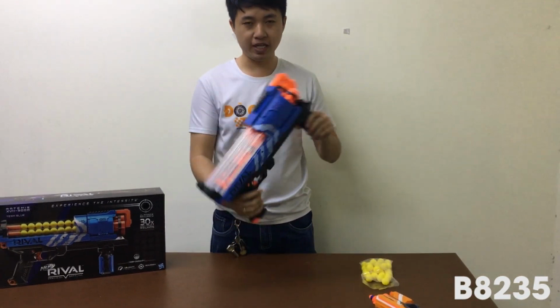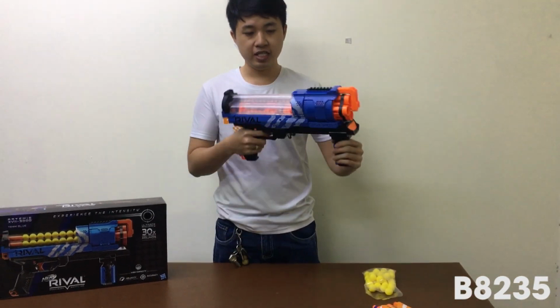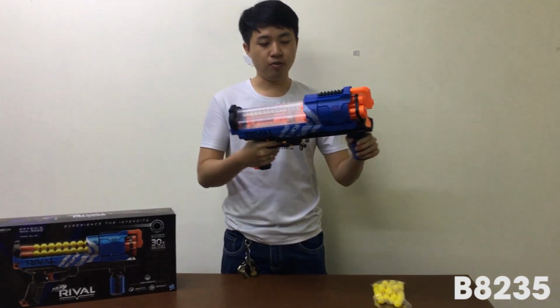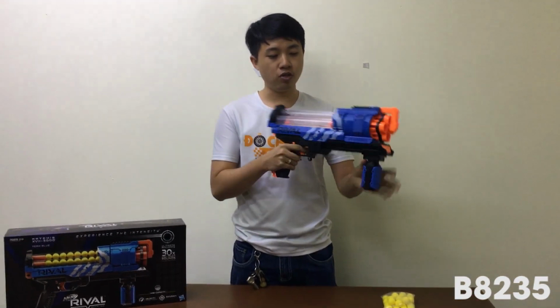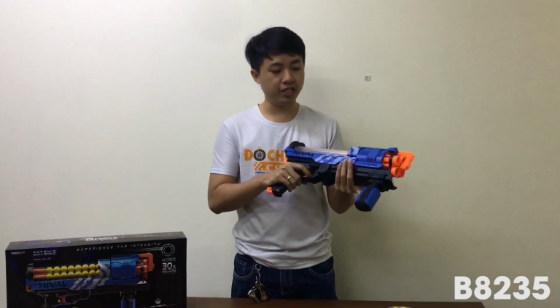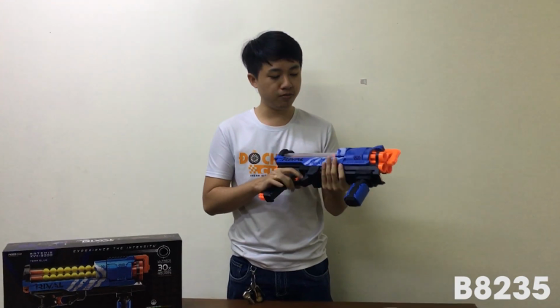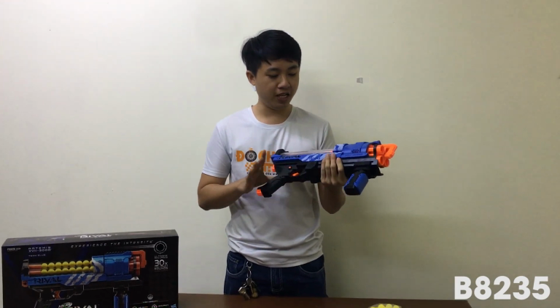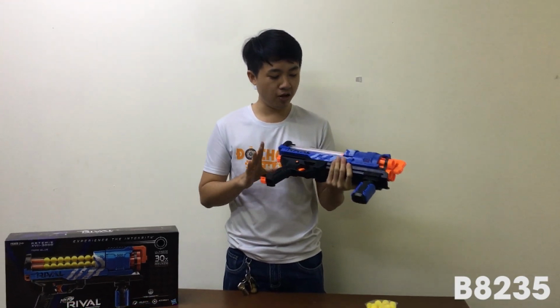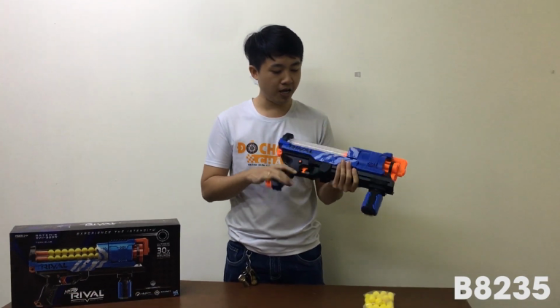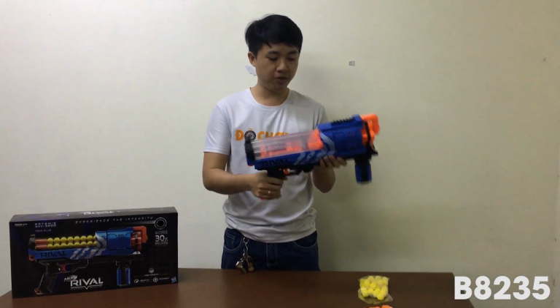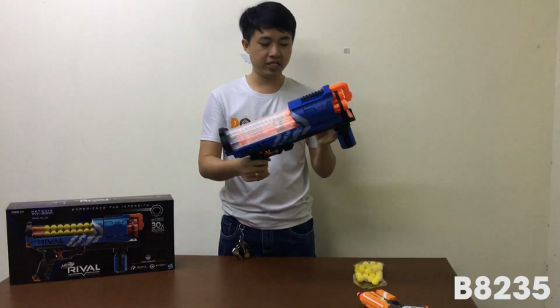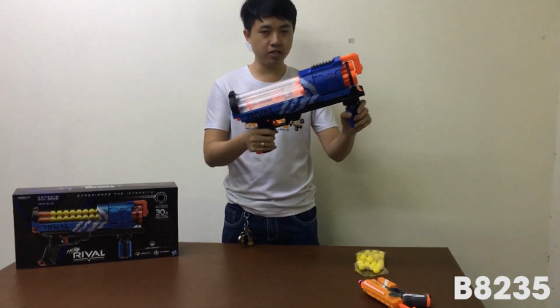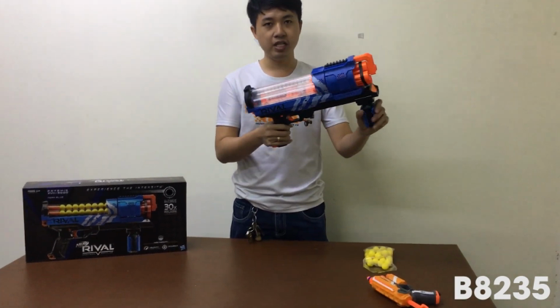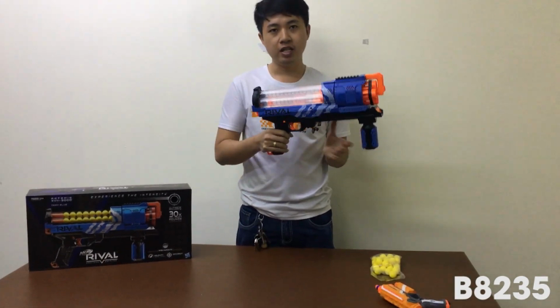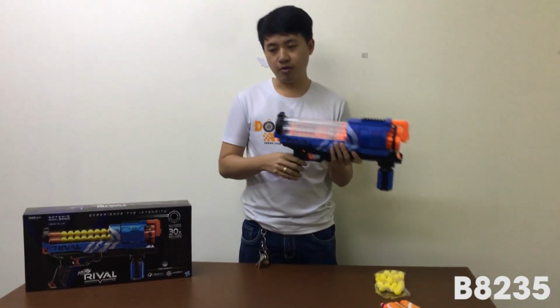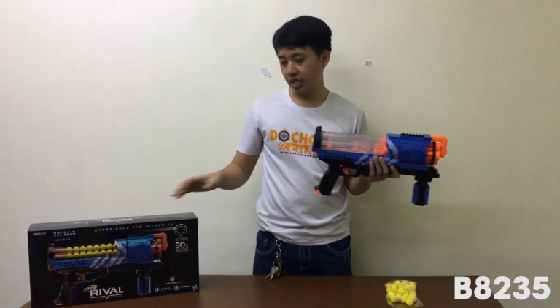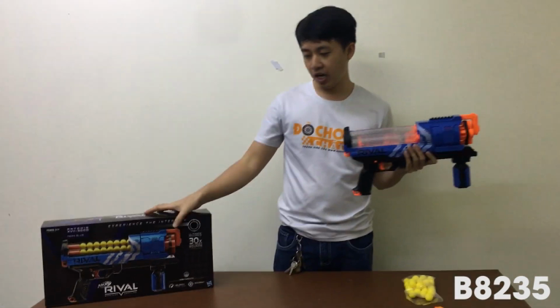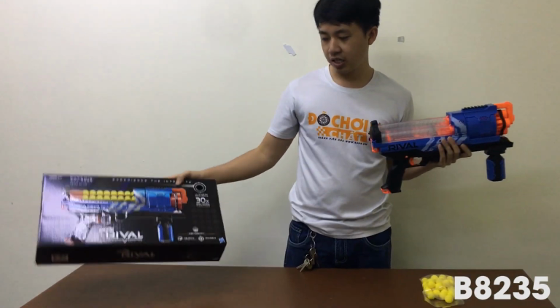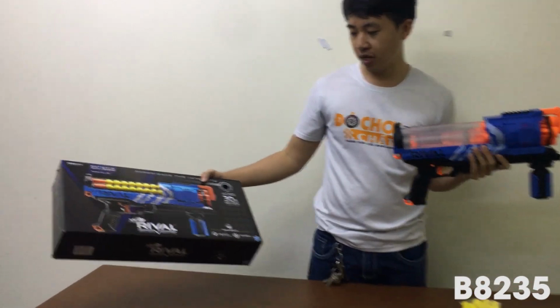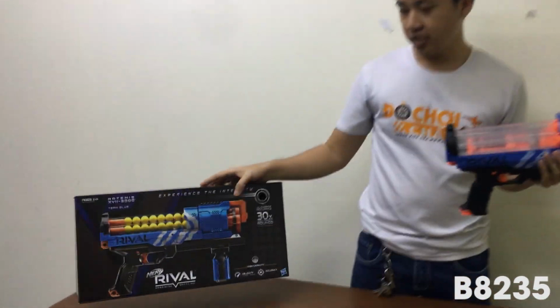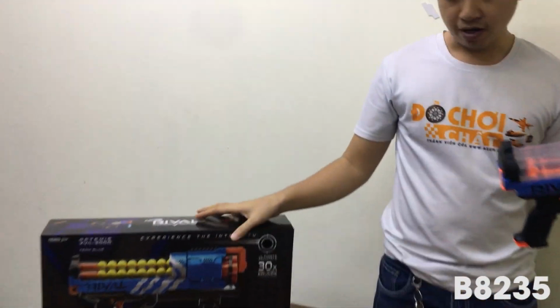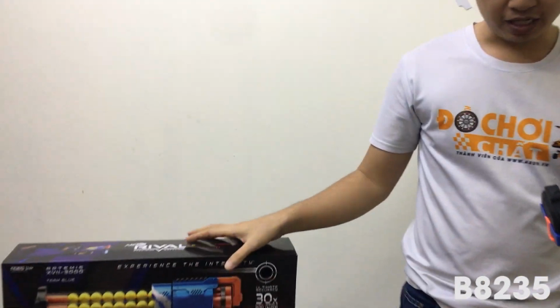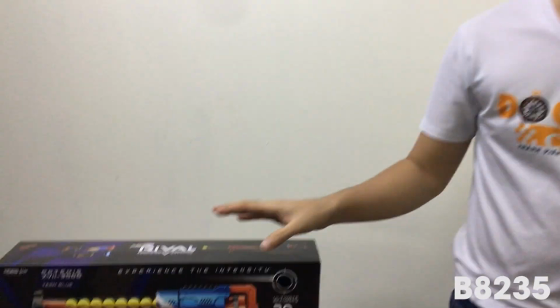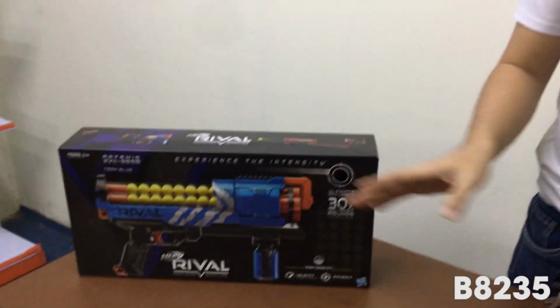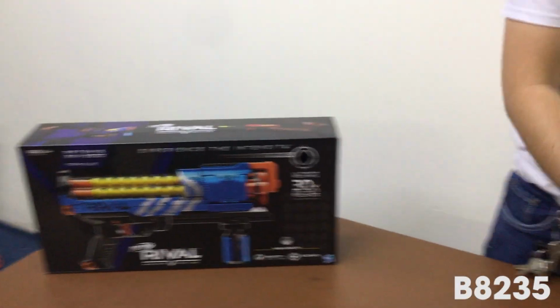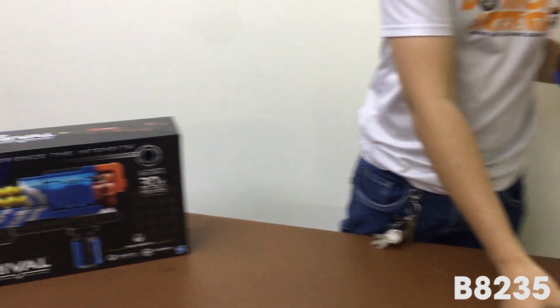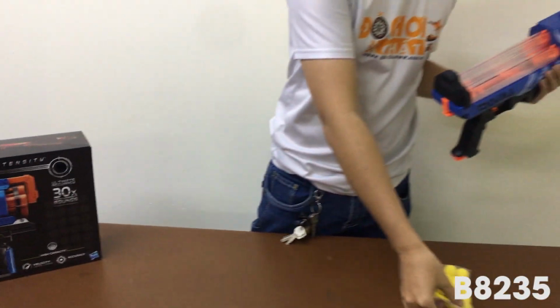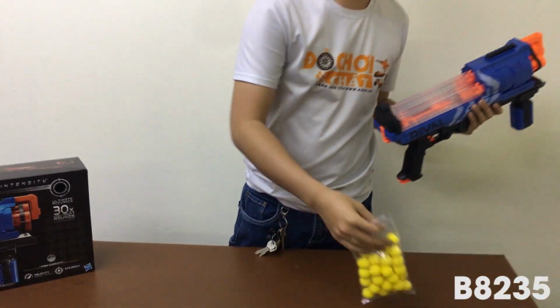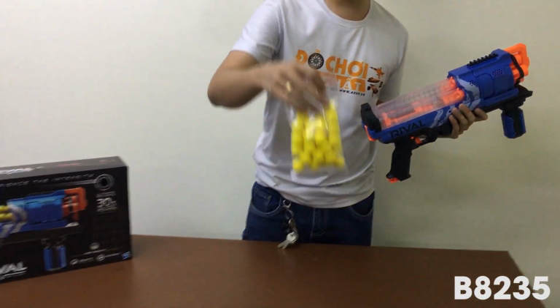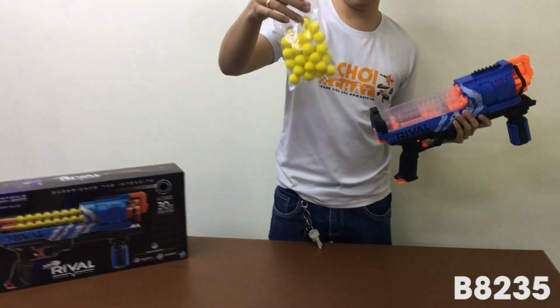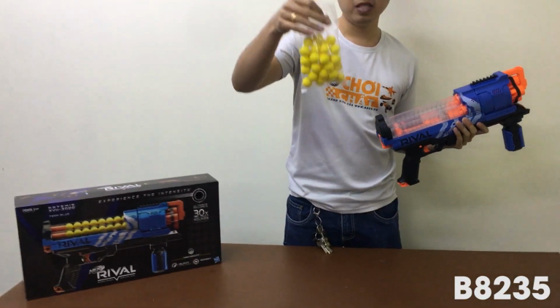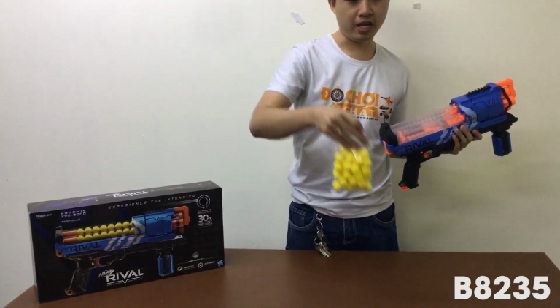Thì cái bộ sản phẩm này, trọn bộ của nó thì chúng ta sẽ có là một cái súng như thế này, một cái sách hướng dẫn ở trong đây và sẽ có 30 viên đạn. Các bạn có thể mua thêm bên mình có bán nhiều đạn.